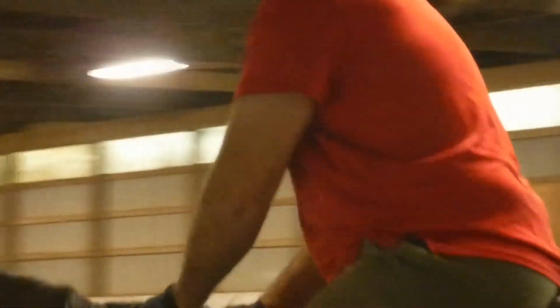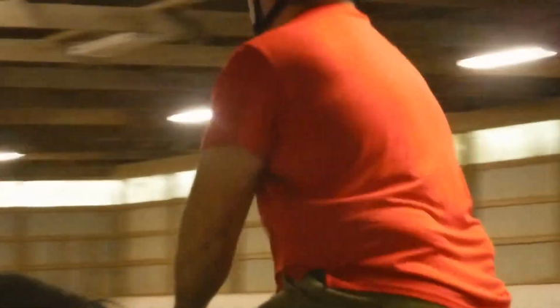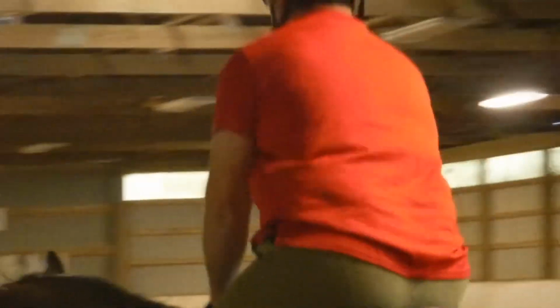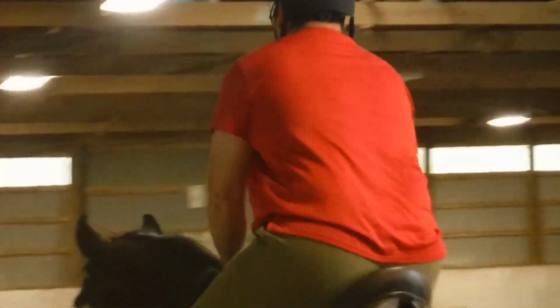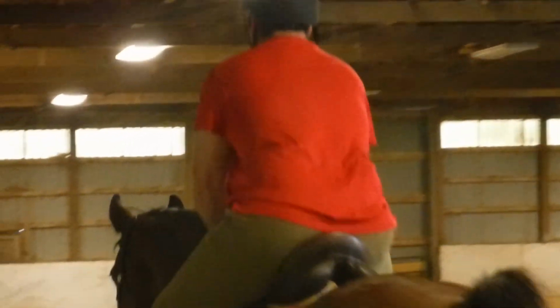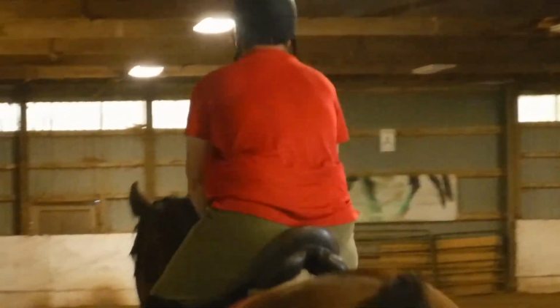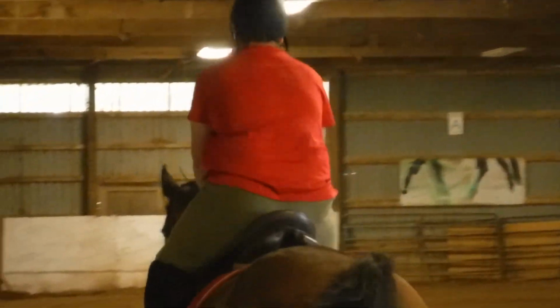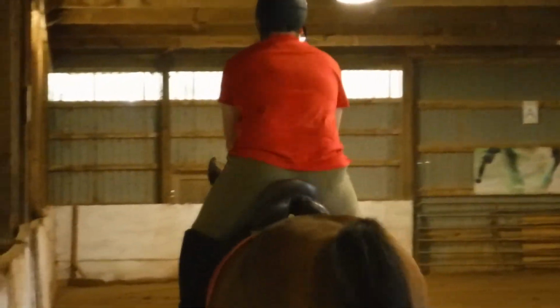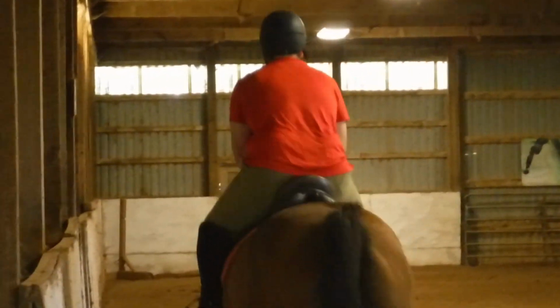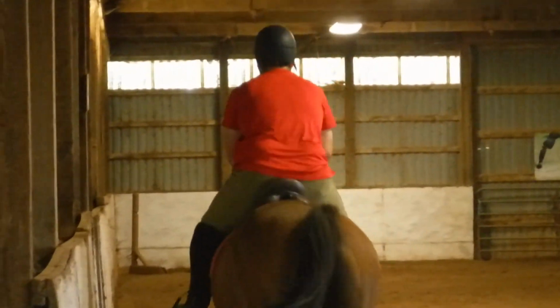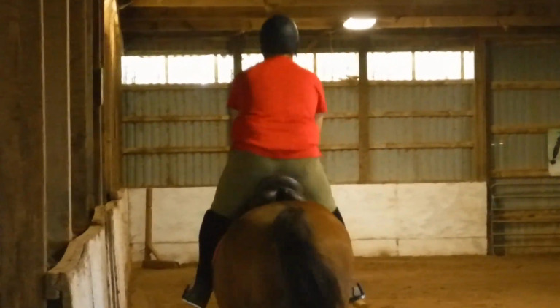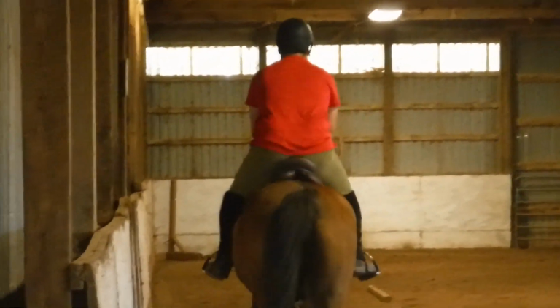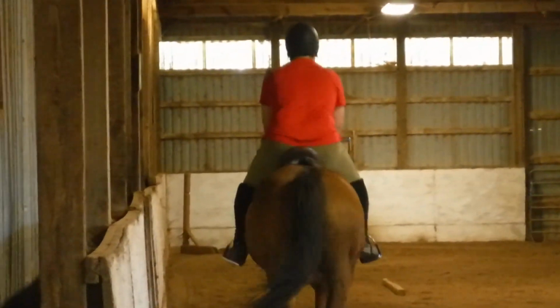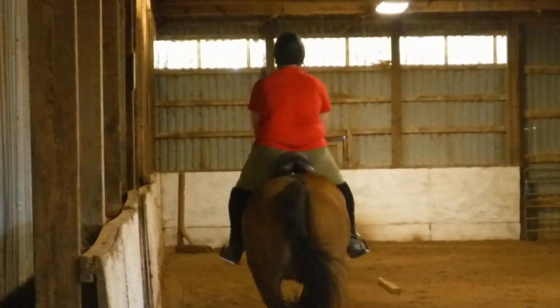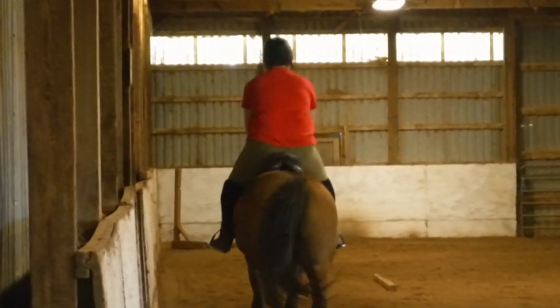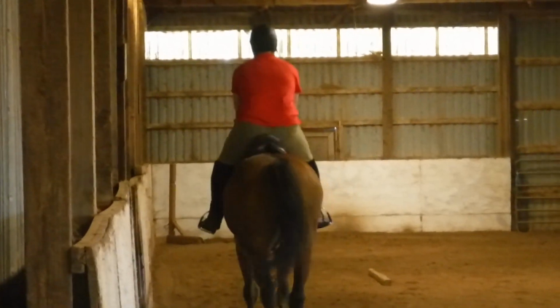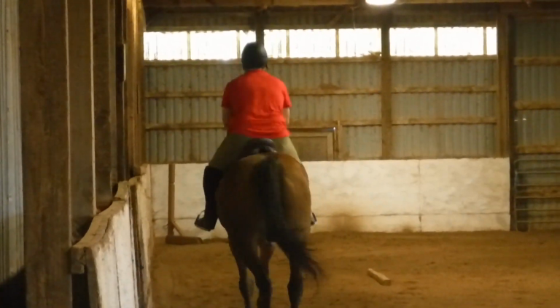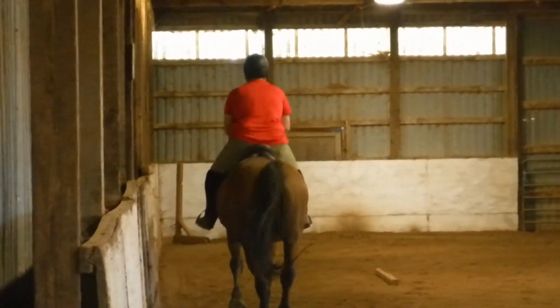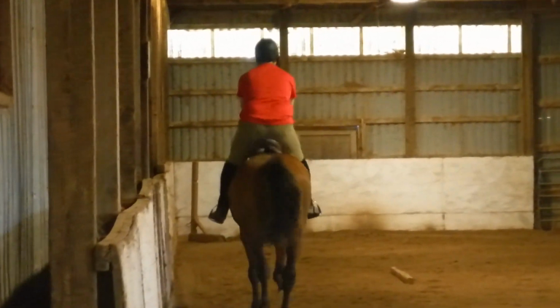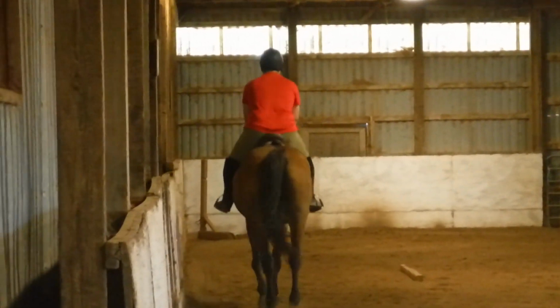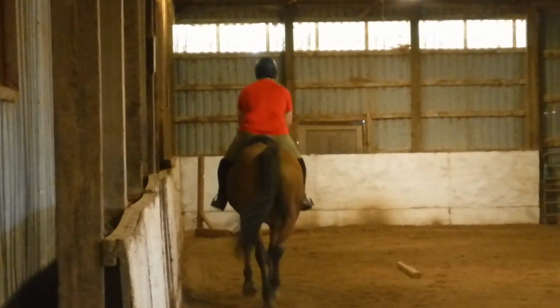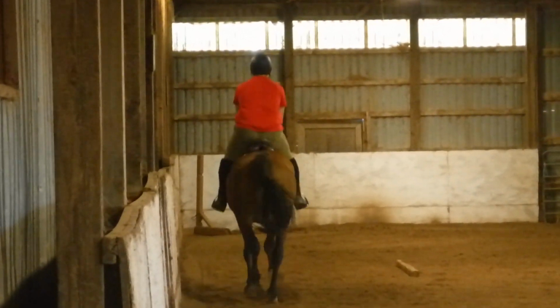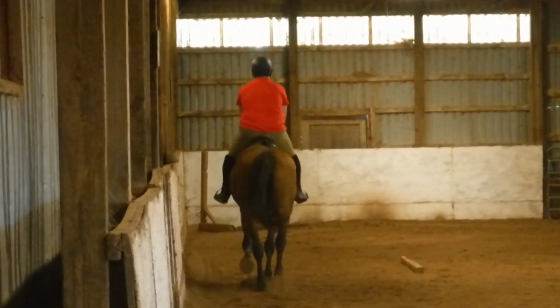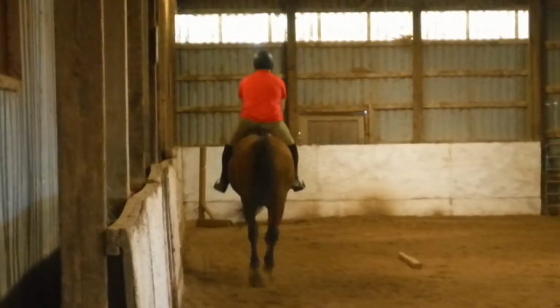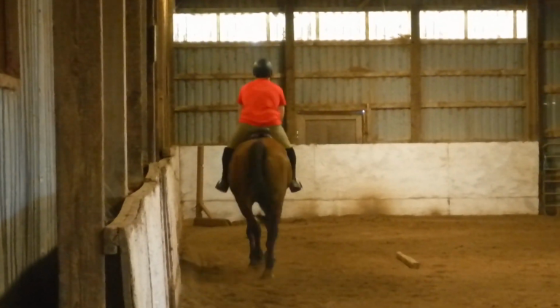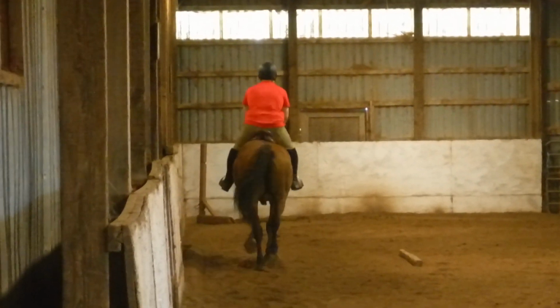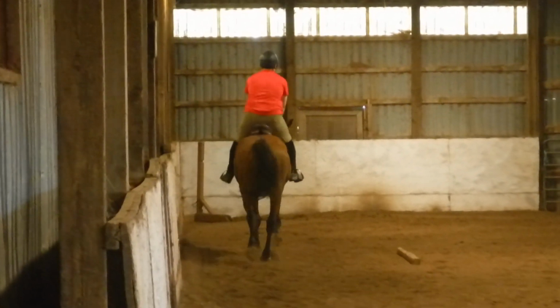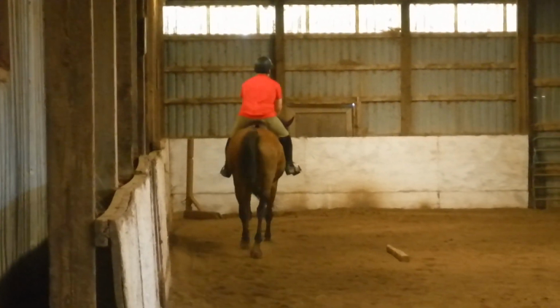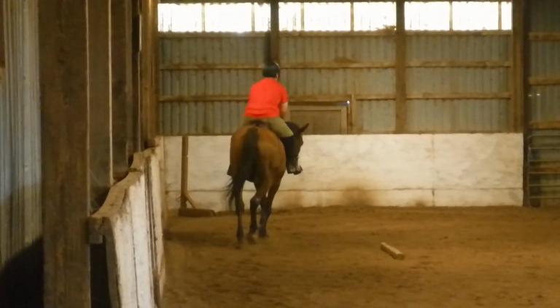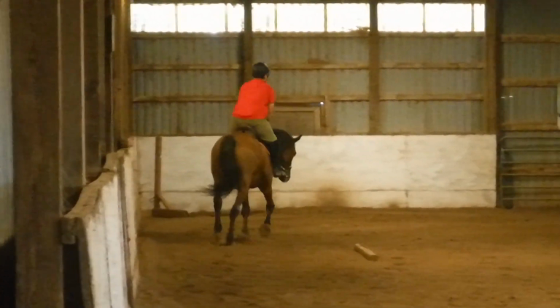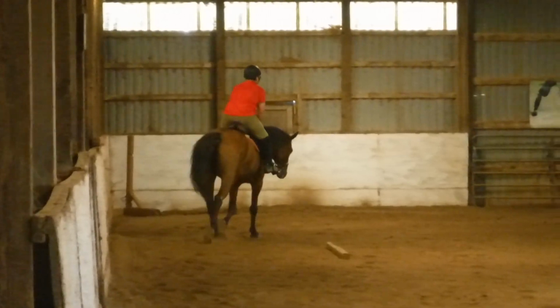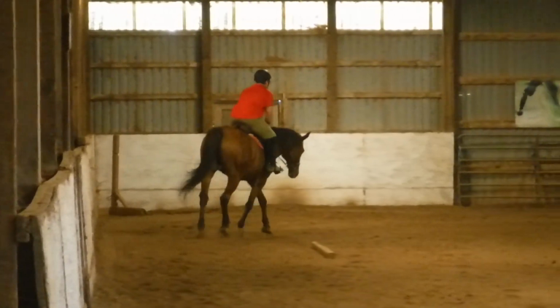Now let's go pumping. Come on, up, up and down. Come on, you. There you go. Heel down. Higher. Higher.